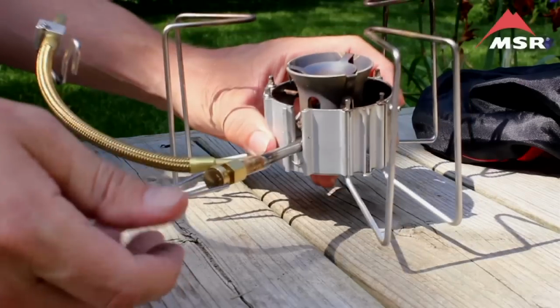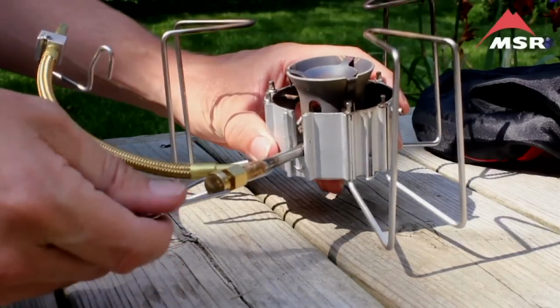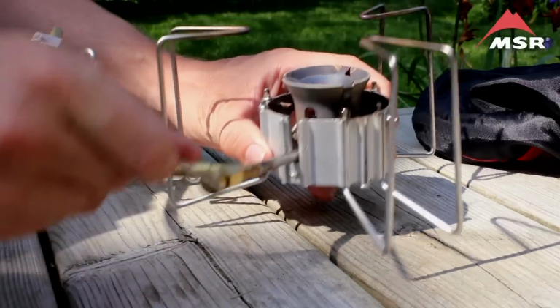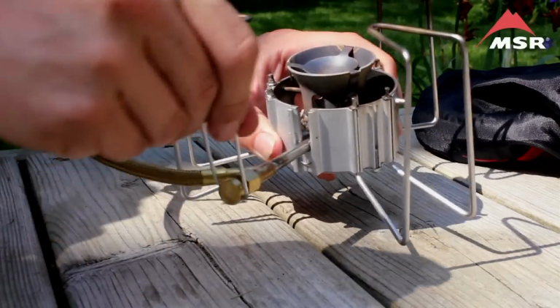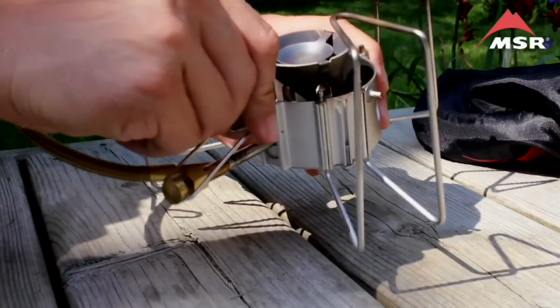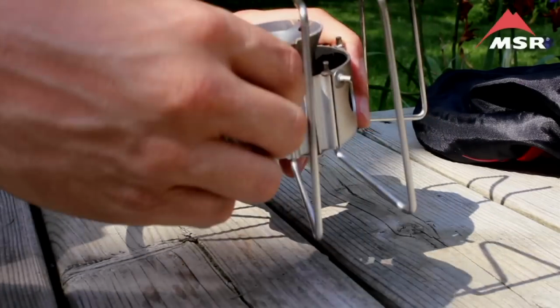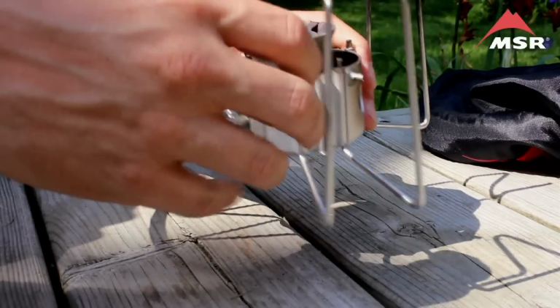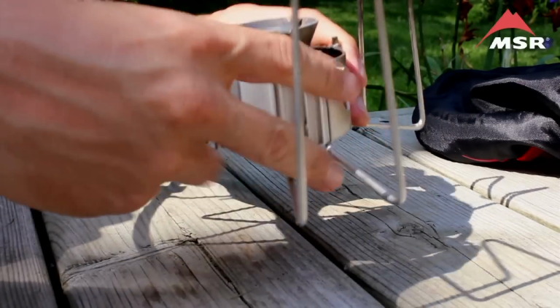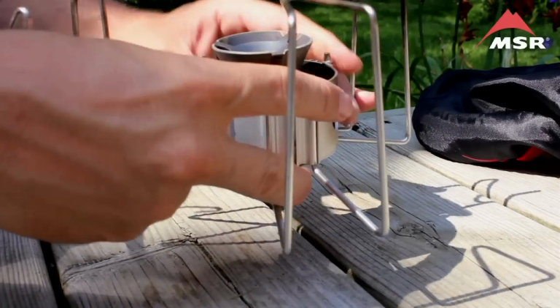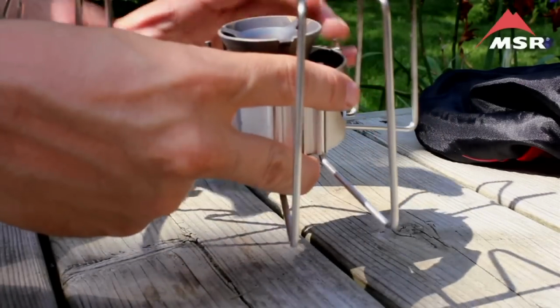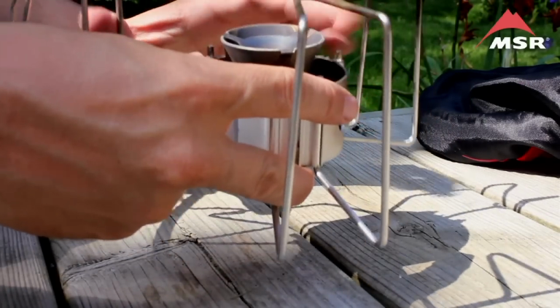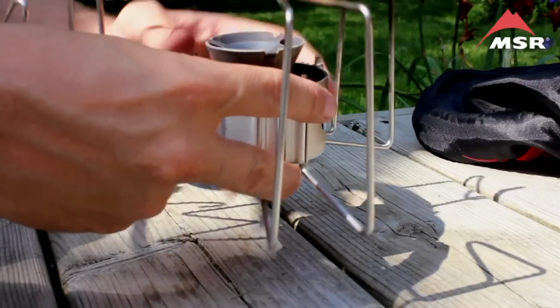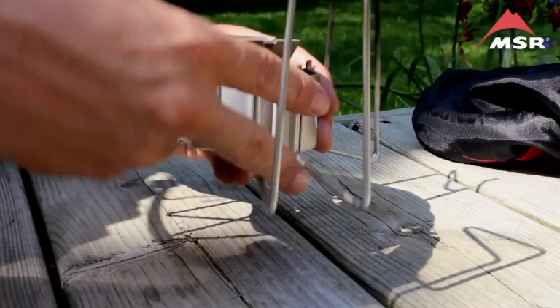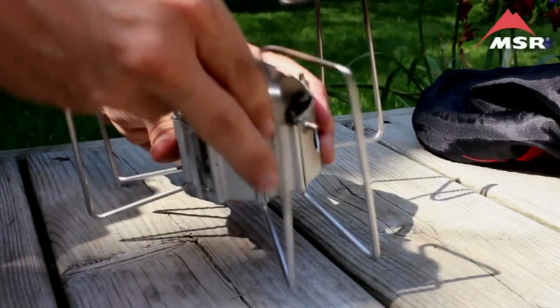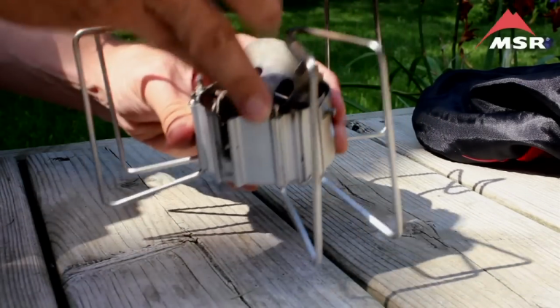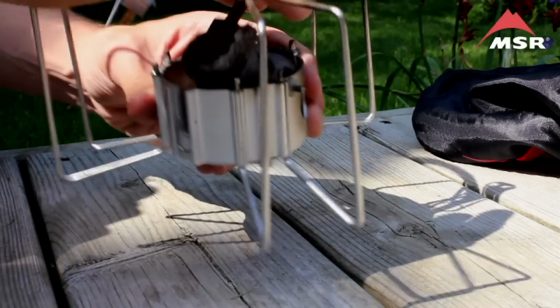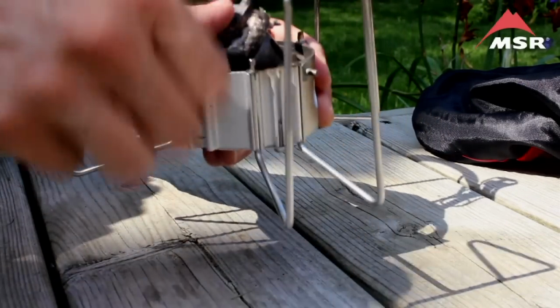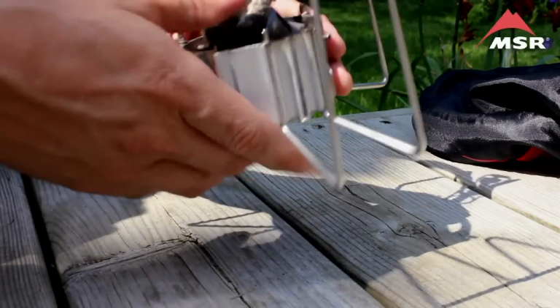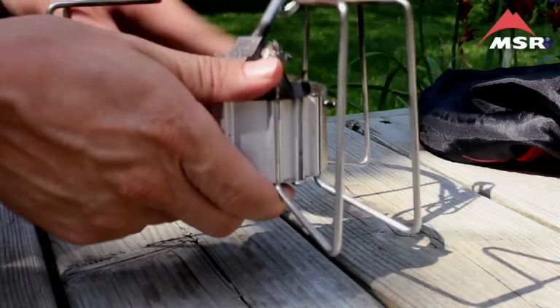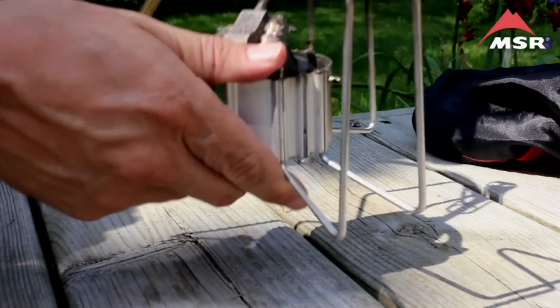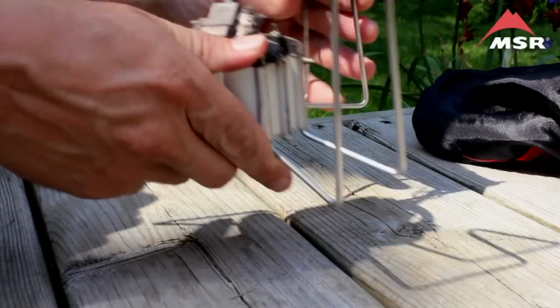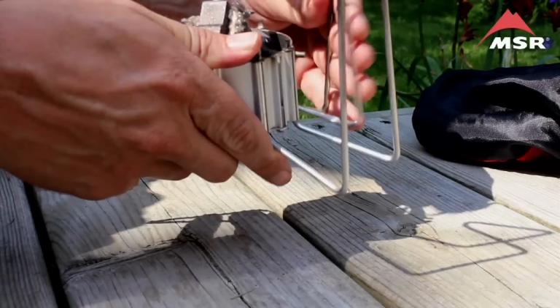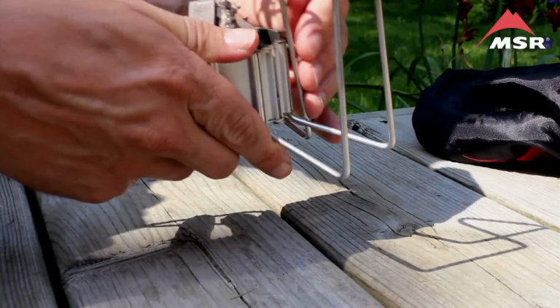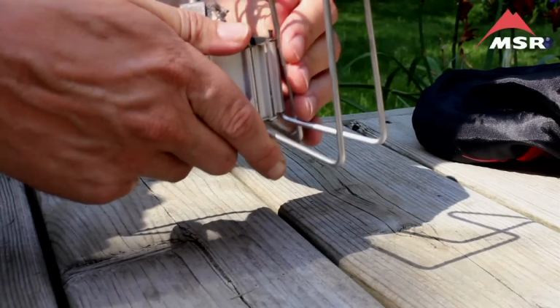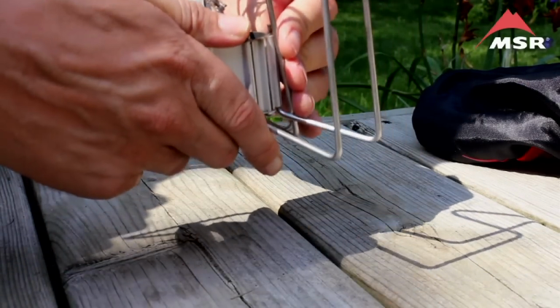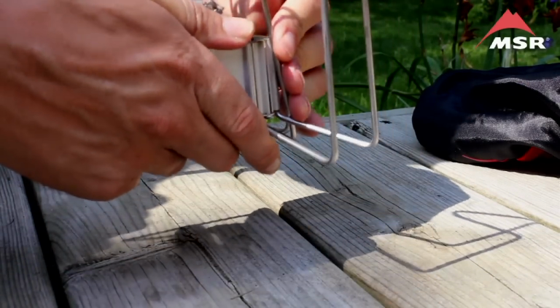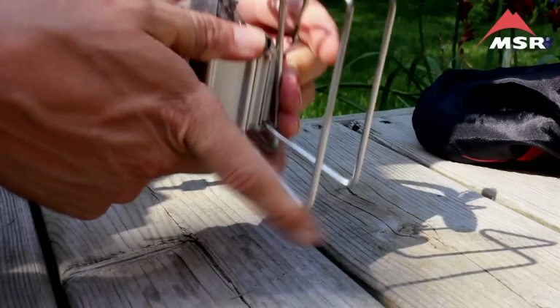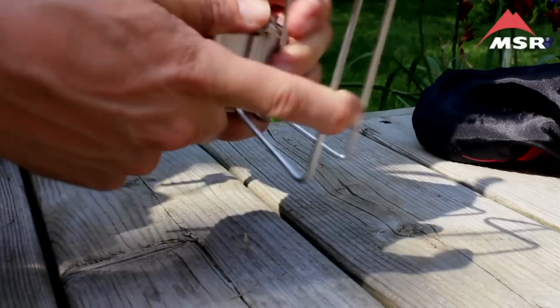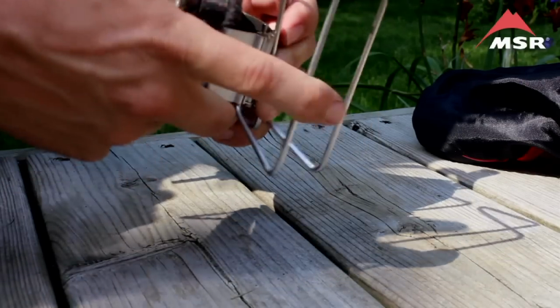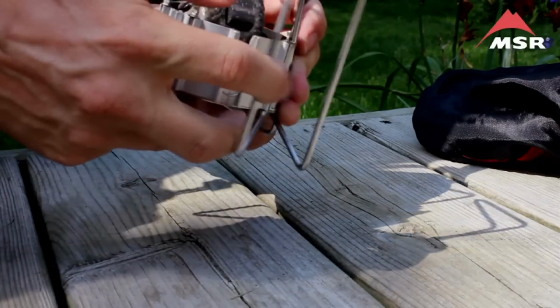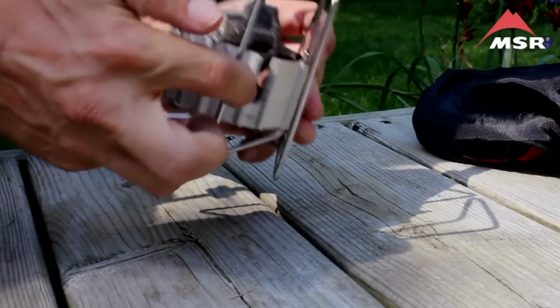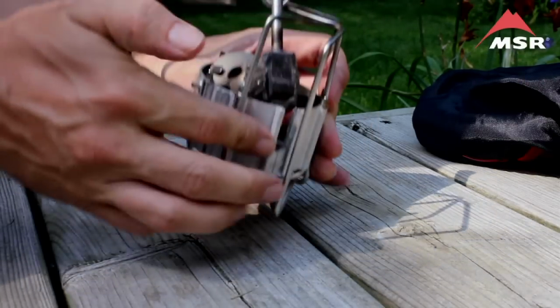Like all MSR stoves, at under a pound, the Dragonfly is strong but lightweight, and it folds down to a third of its size for easy storage.